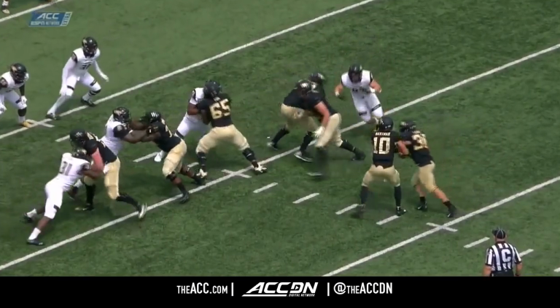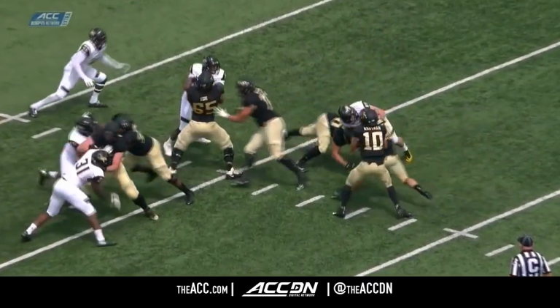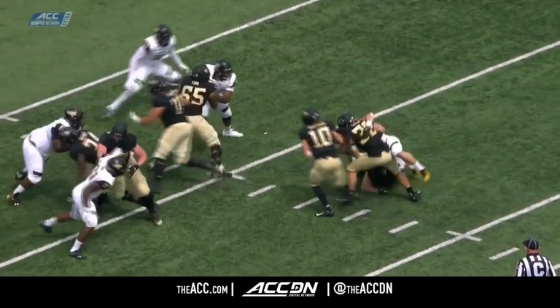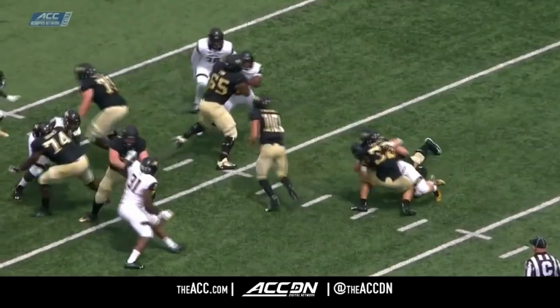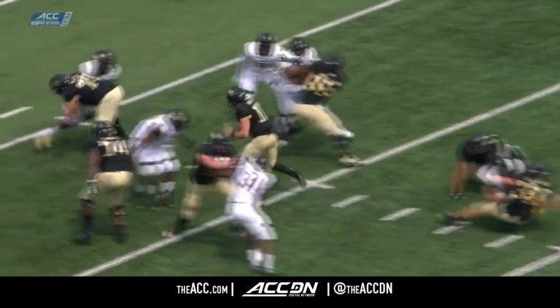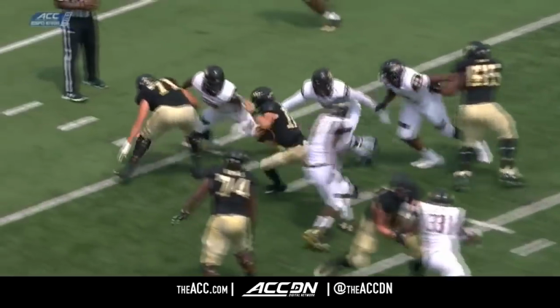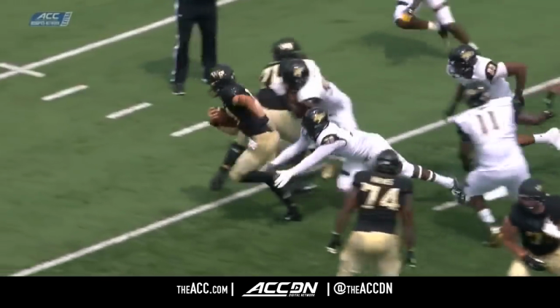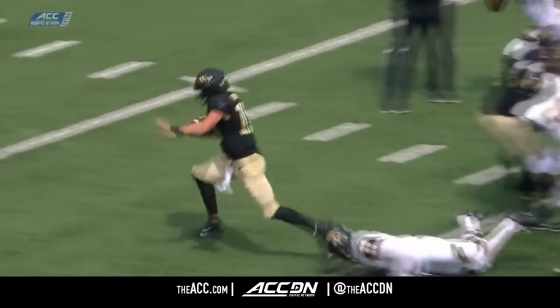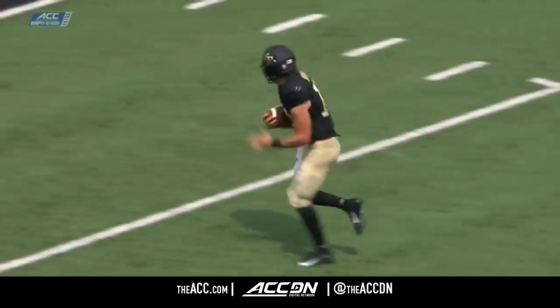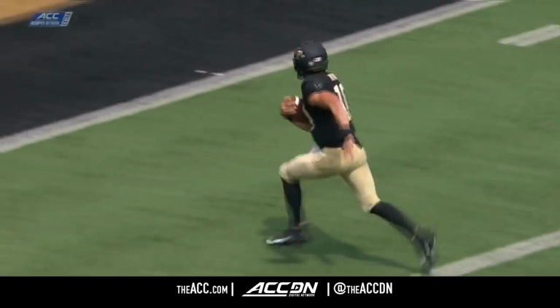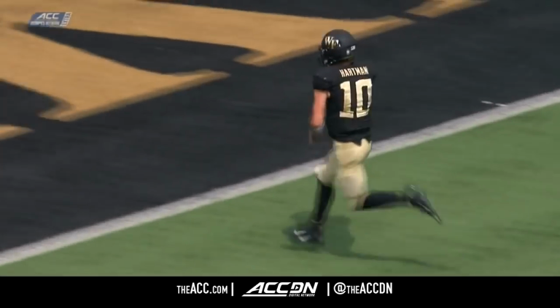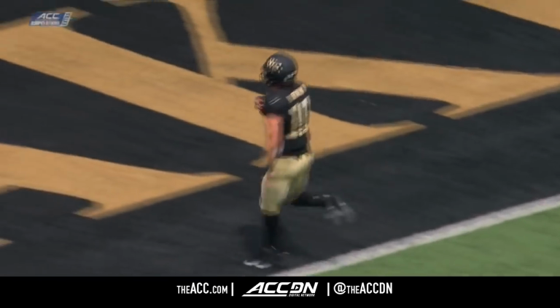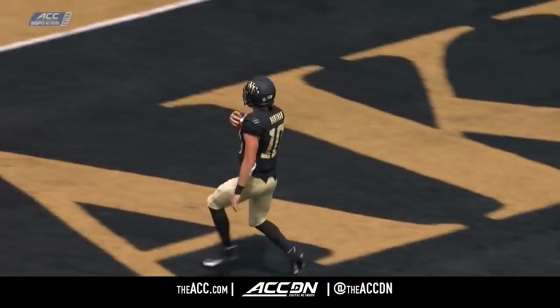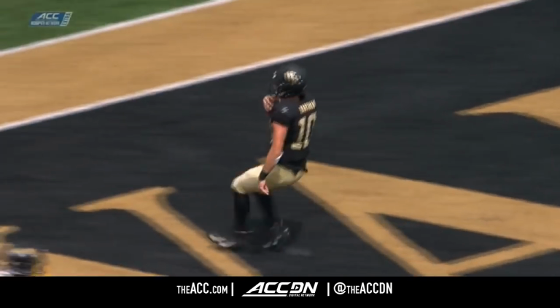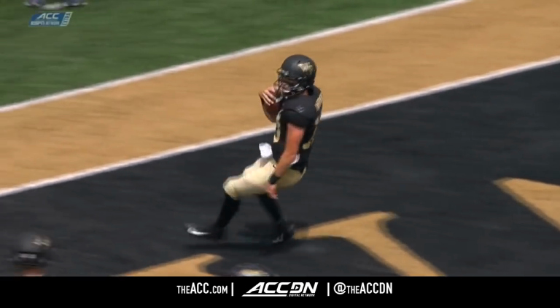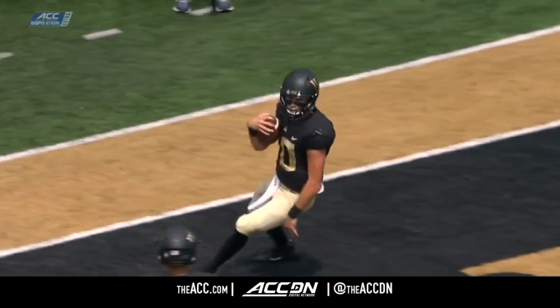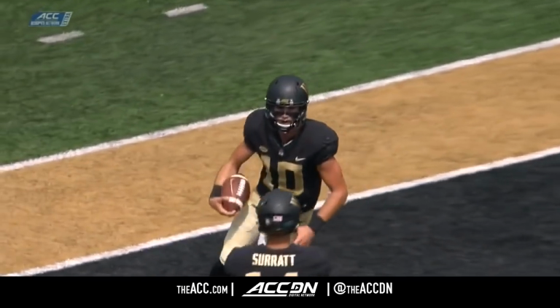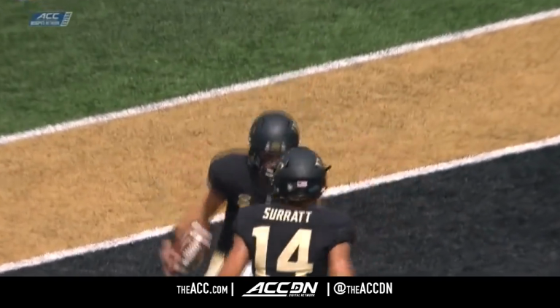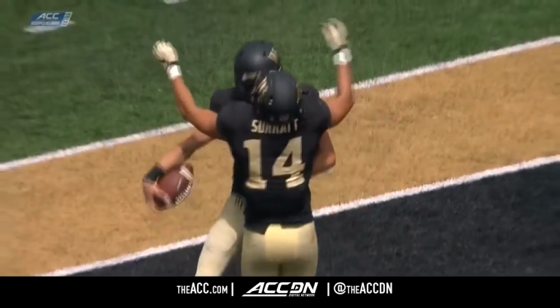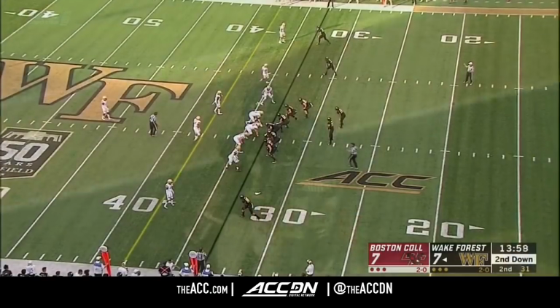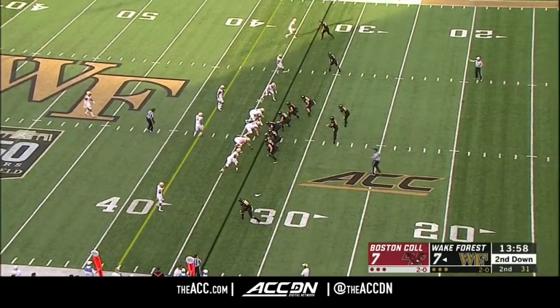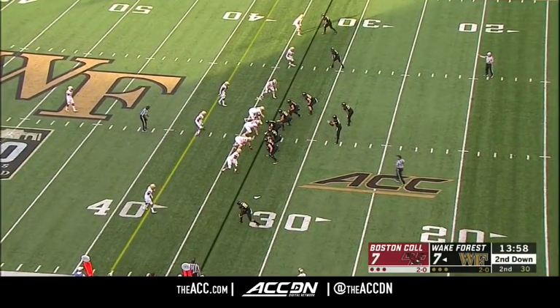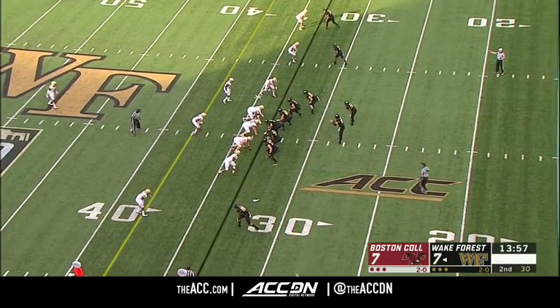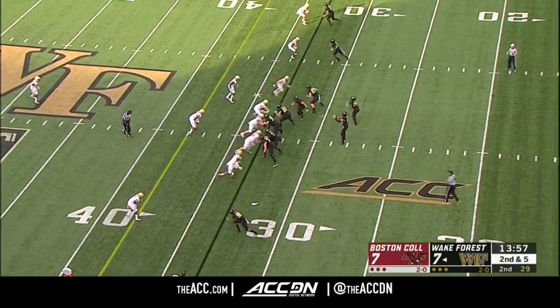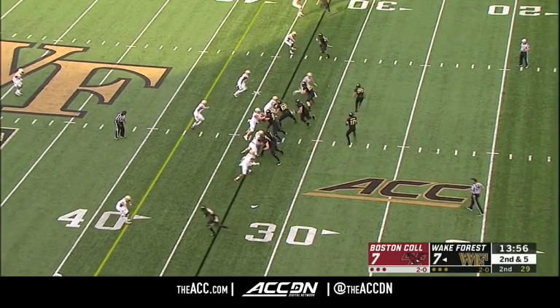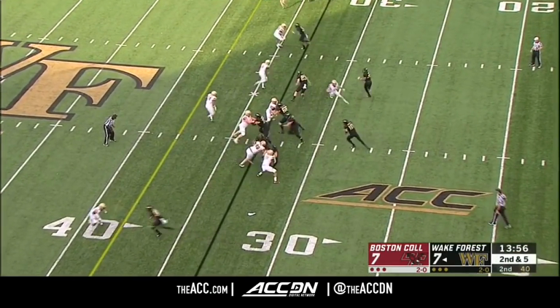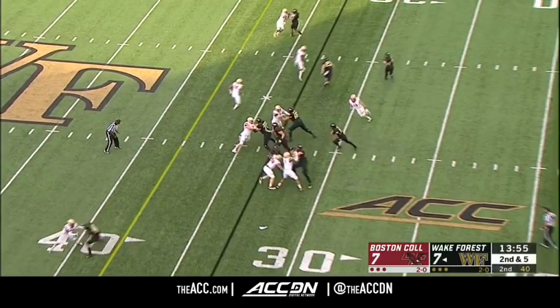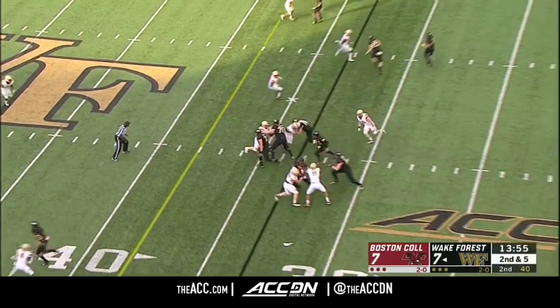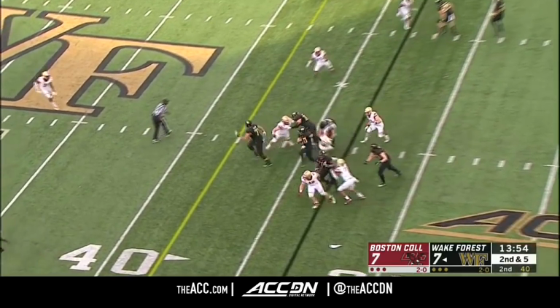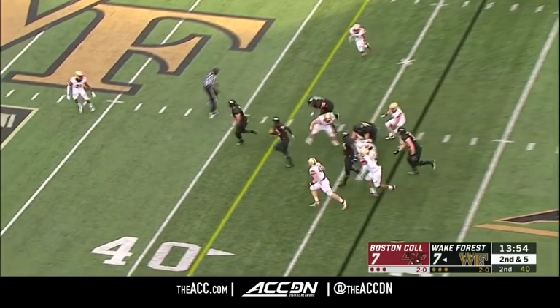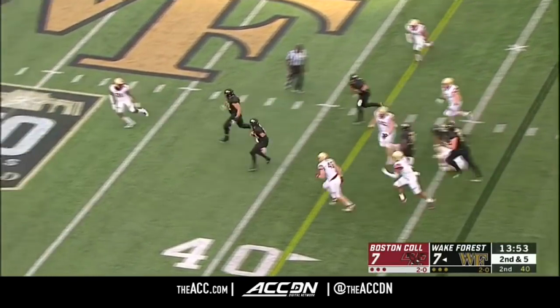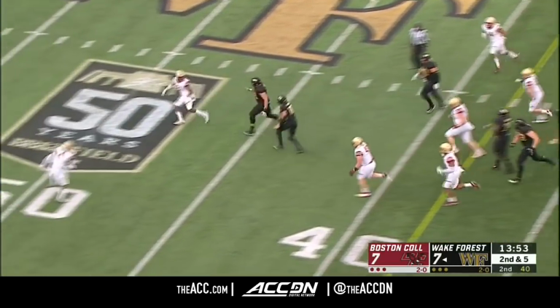RPO, inside read there — you take the dive back, you pull it out, everybody converges inside. Great job by the offense. It will be a lot of rain that will fall here all throughout the Carolinas, and we hope everybody makes it out okay.